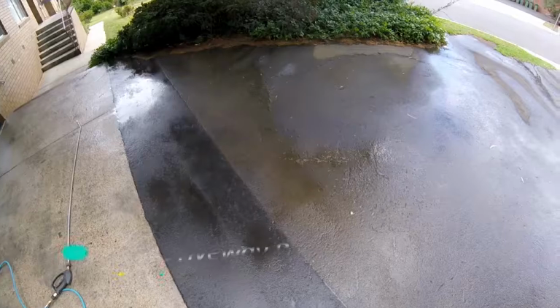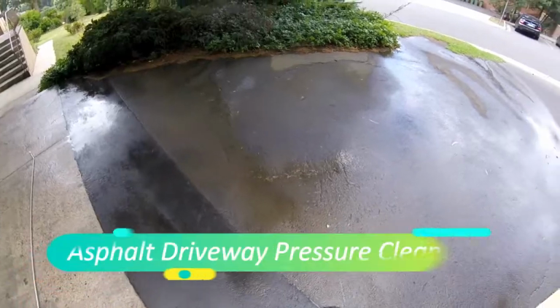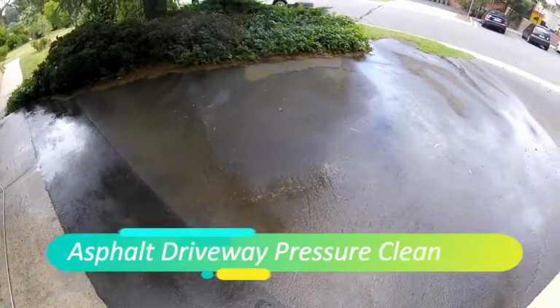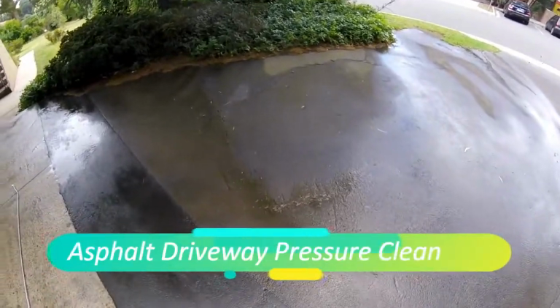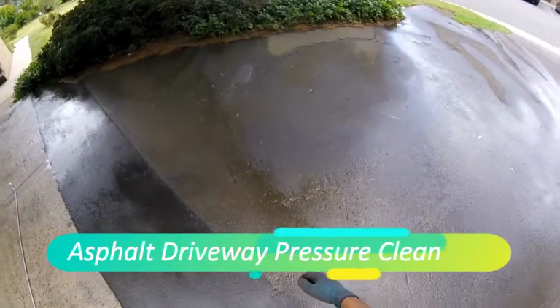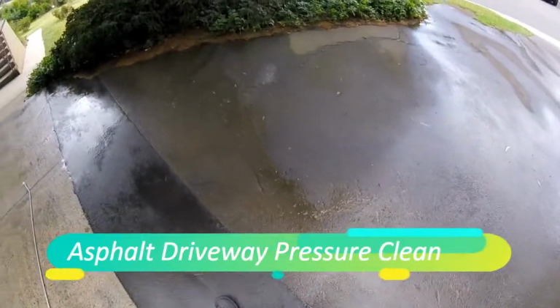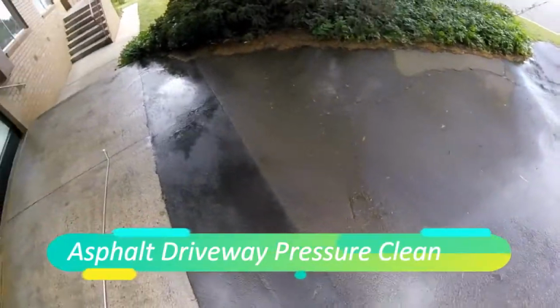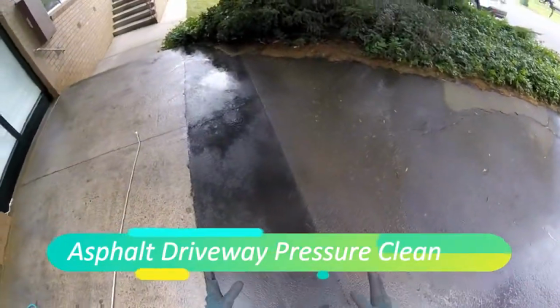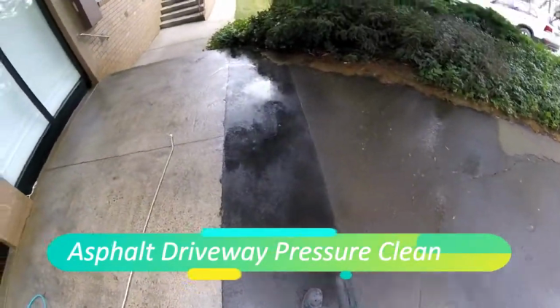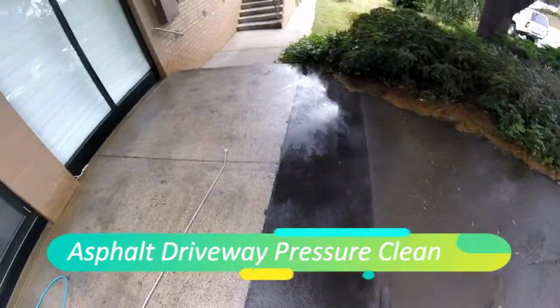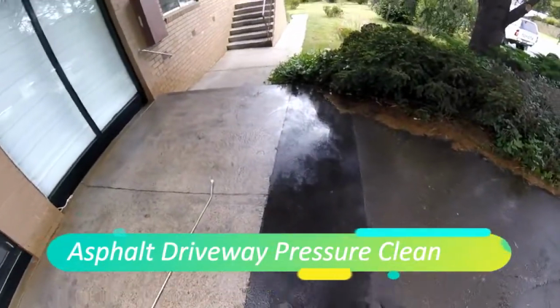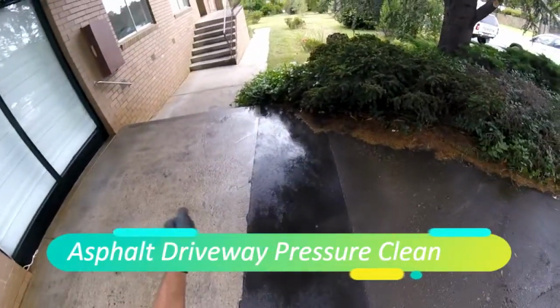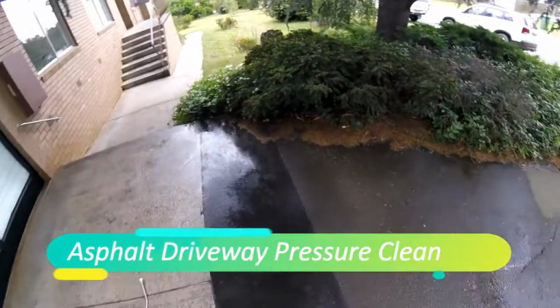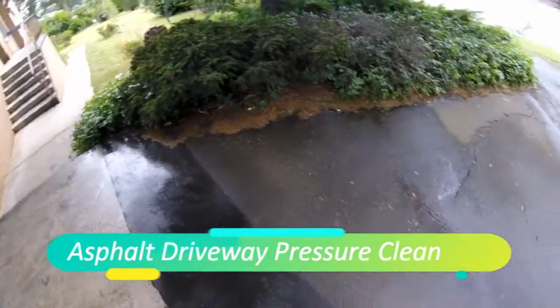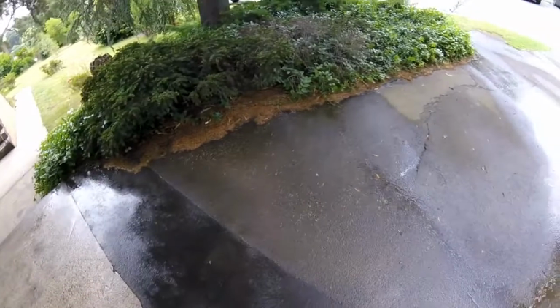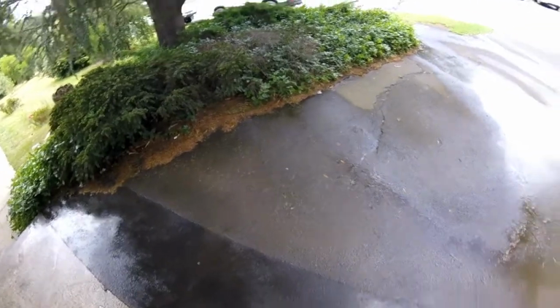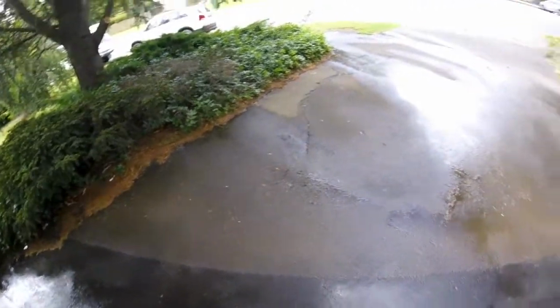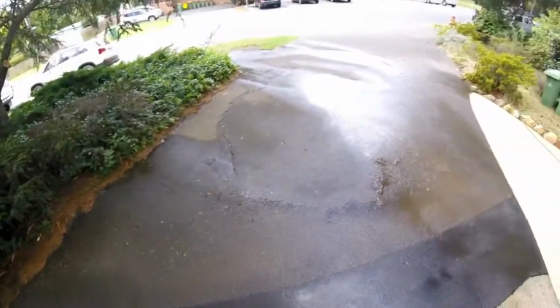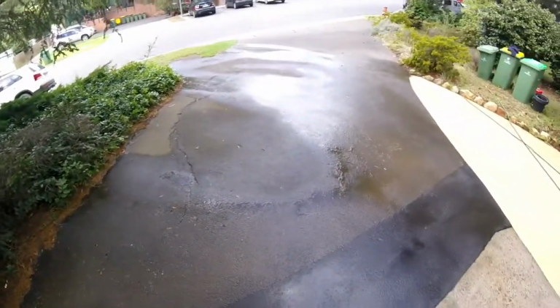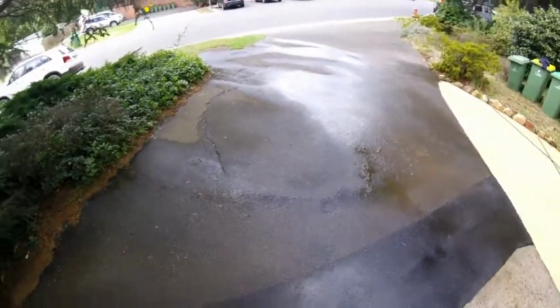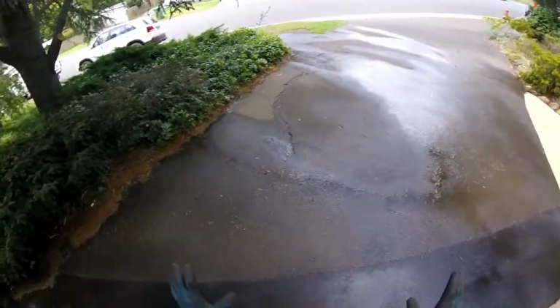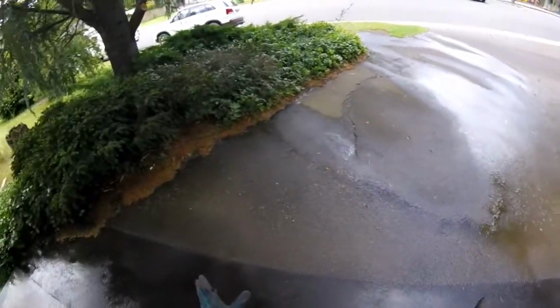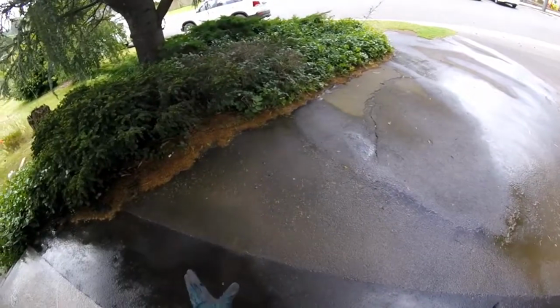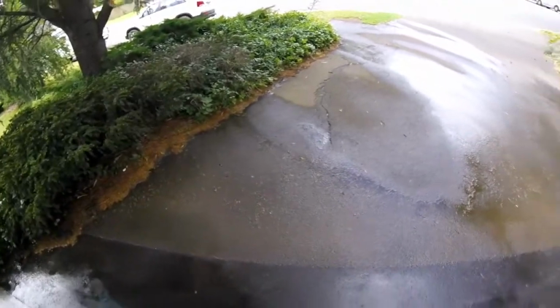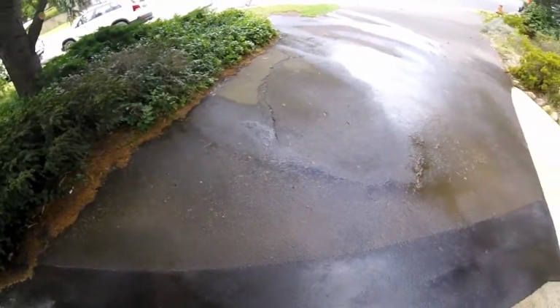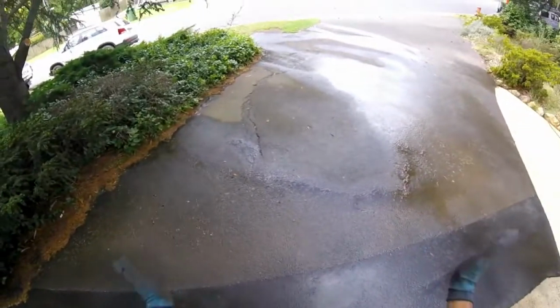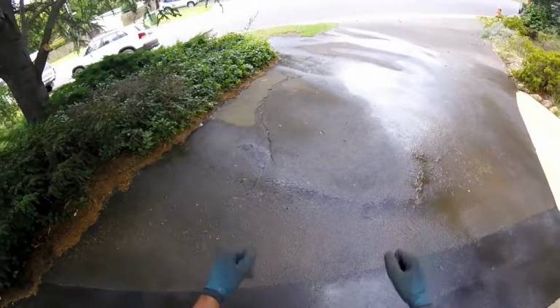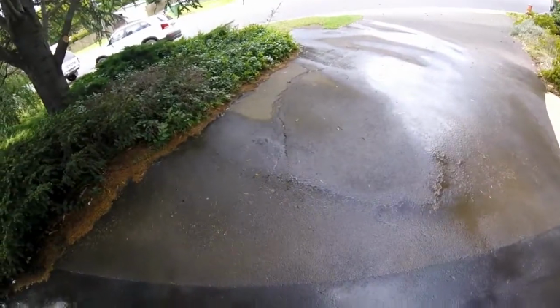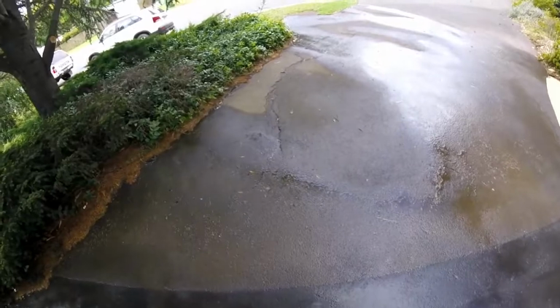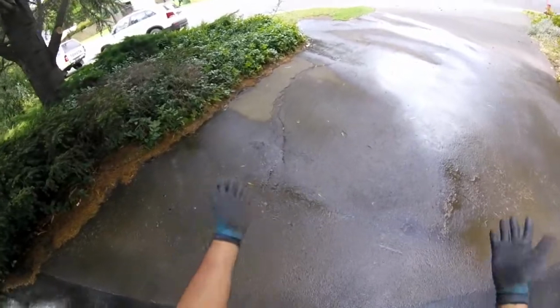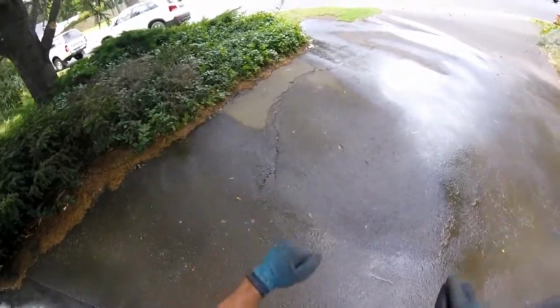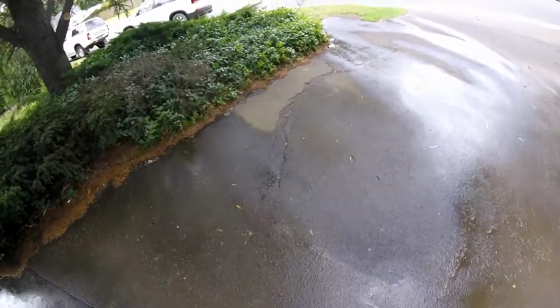Ron Sunil here from rclean. Hope you can see this clearly. We have been working on an exterior clean here for this property and they're going to request that we clean the asphalt.